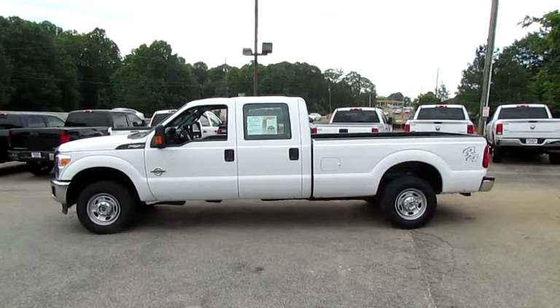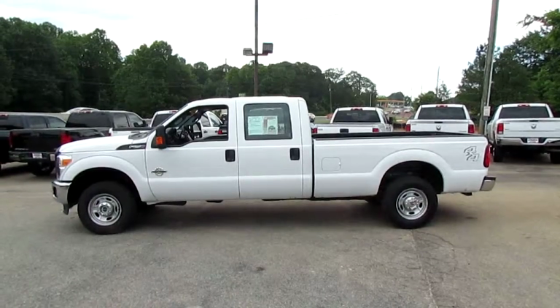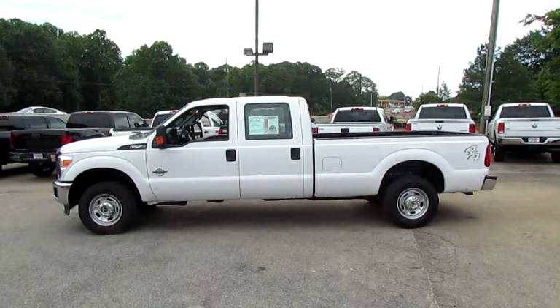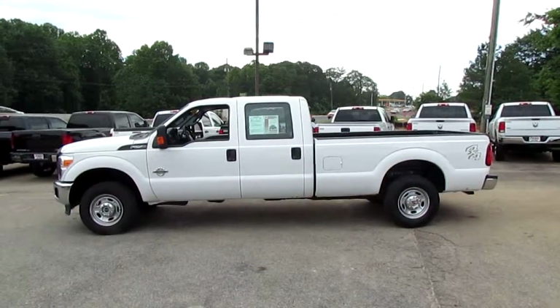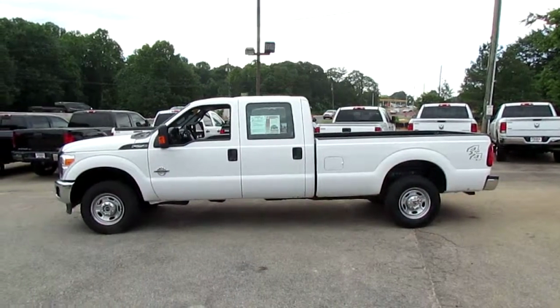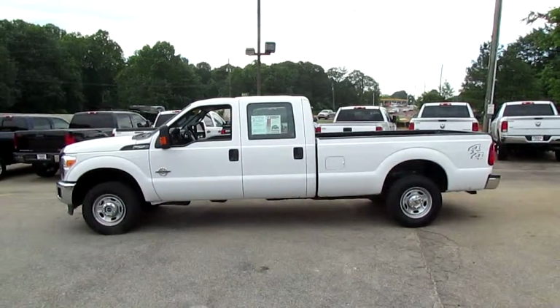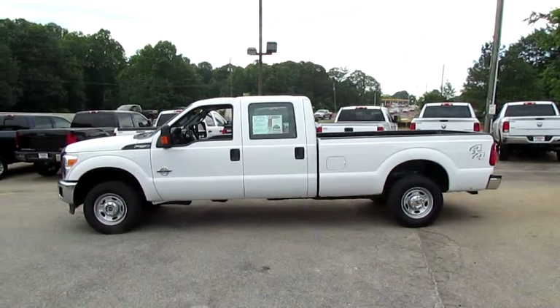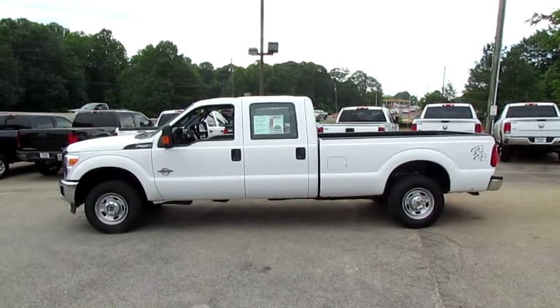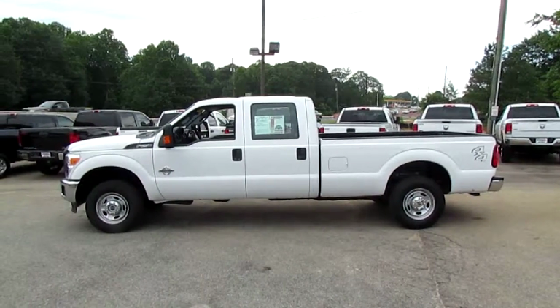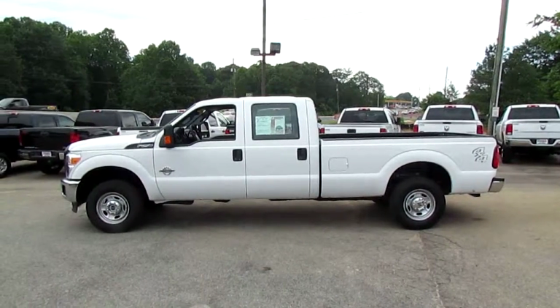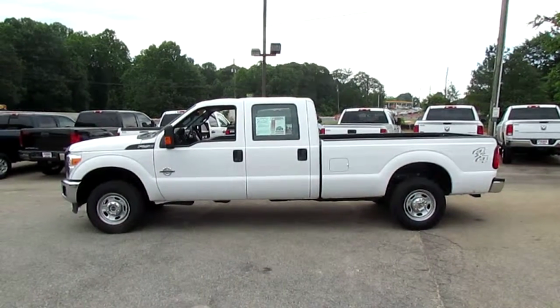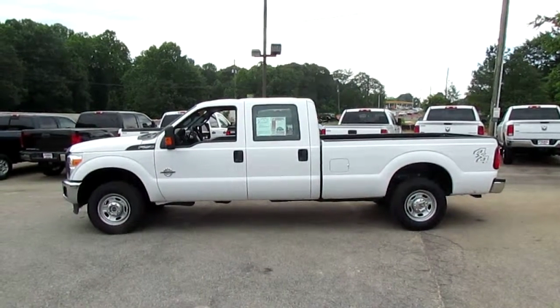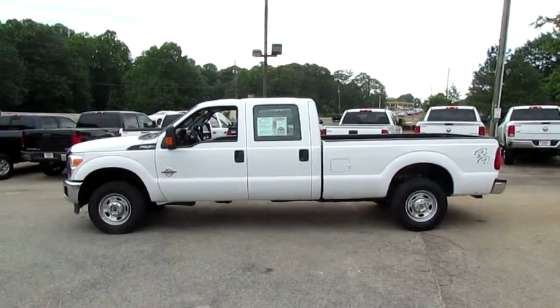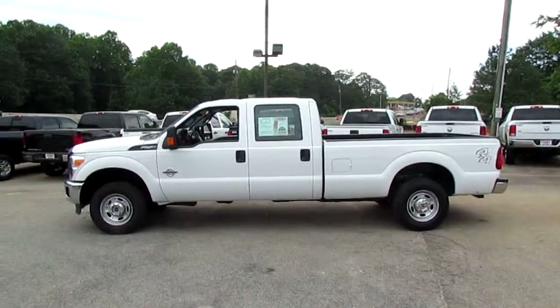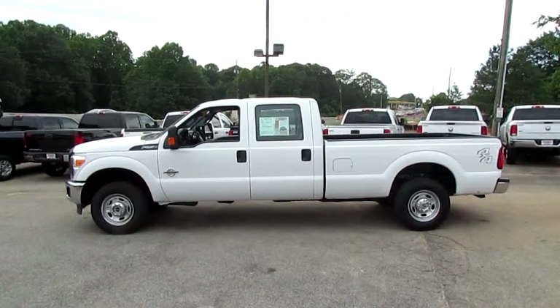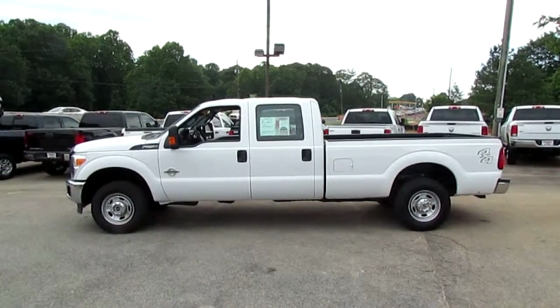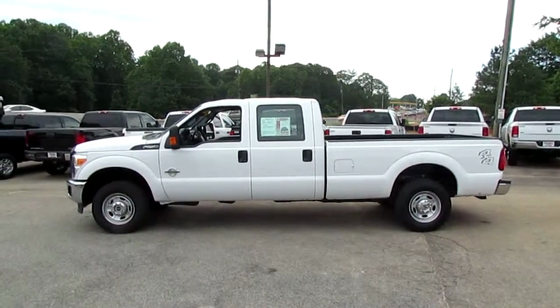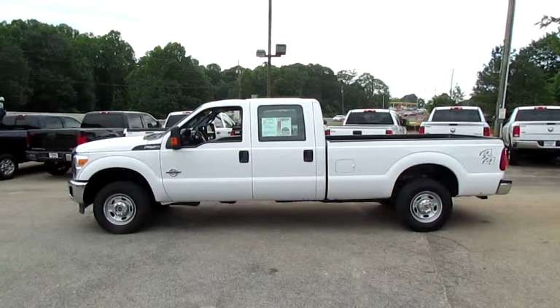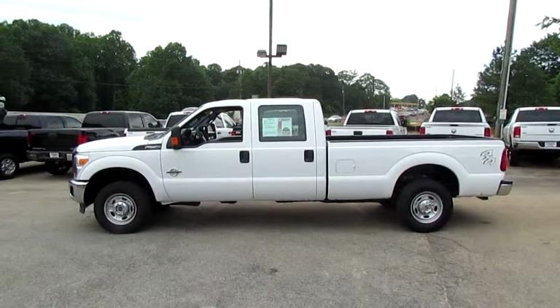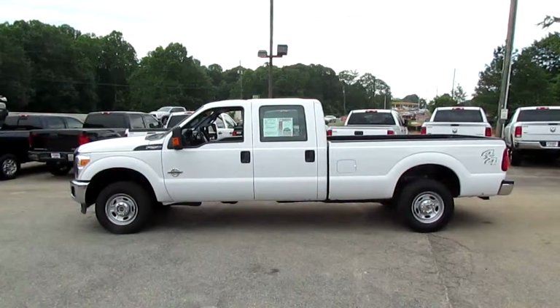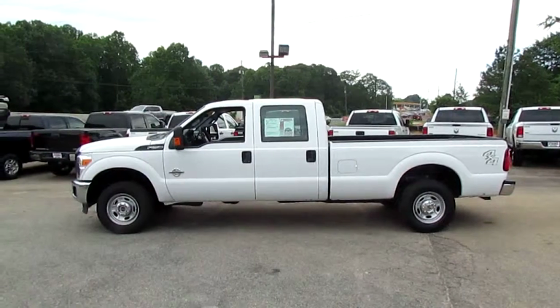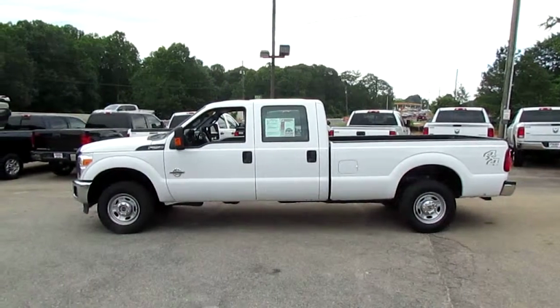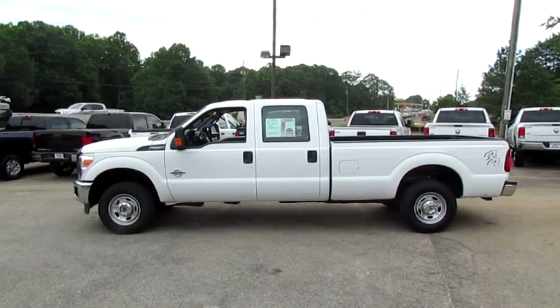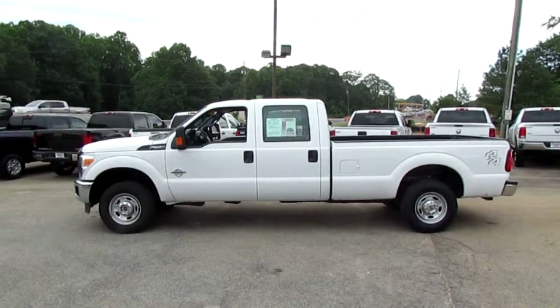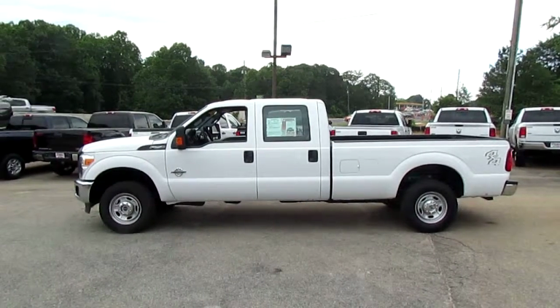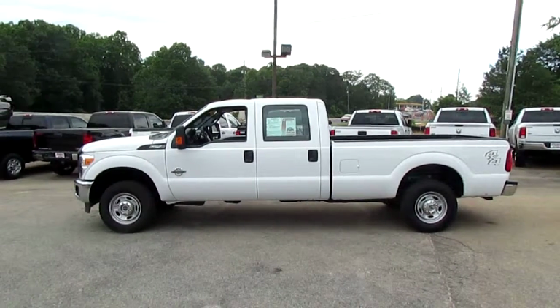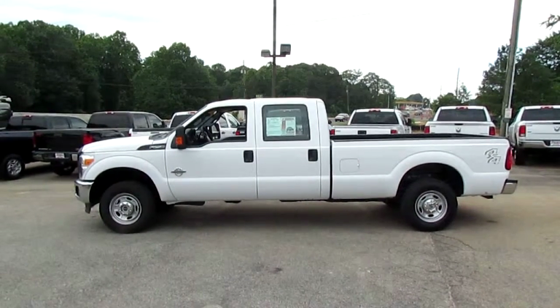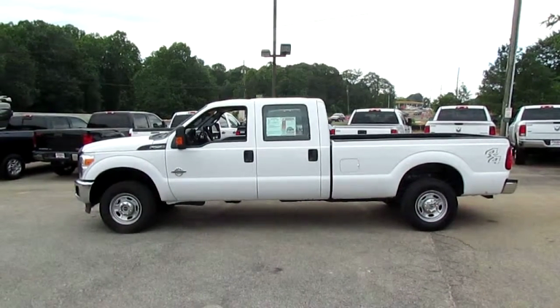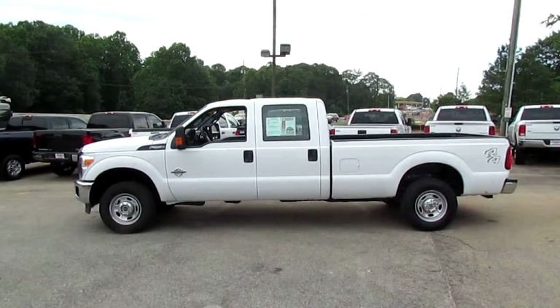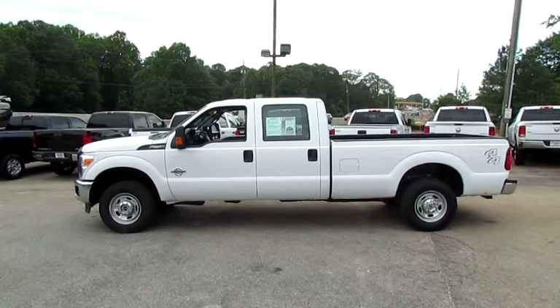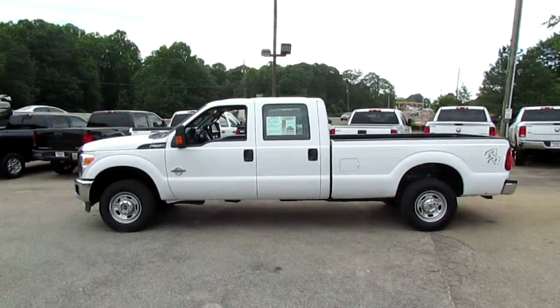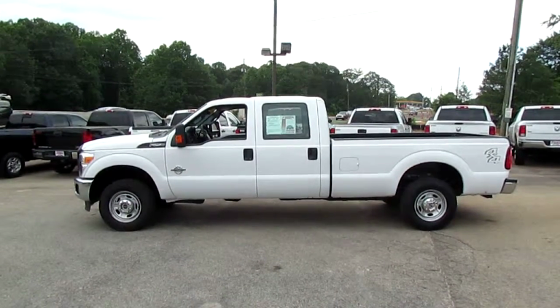Hey folks, Photo Guy with the Truck Showcase for you, coming to you live from JW Truck Sales, the largest commercial truck retailer in the southeast with over 350 vehicles in stock.